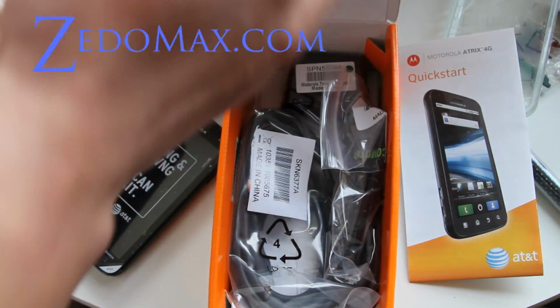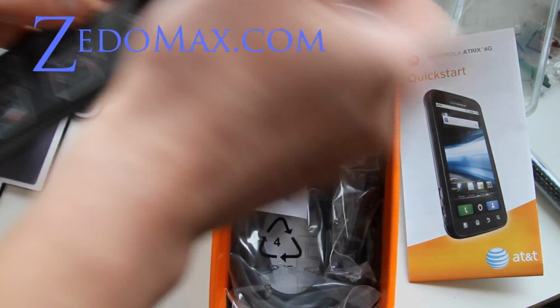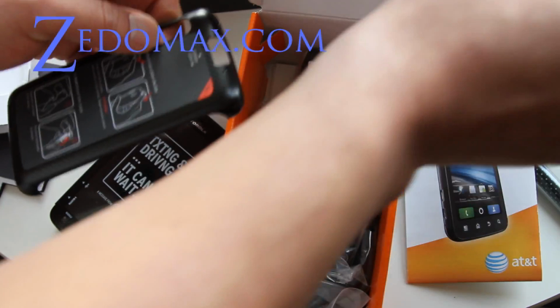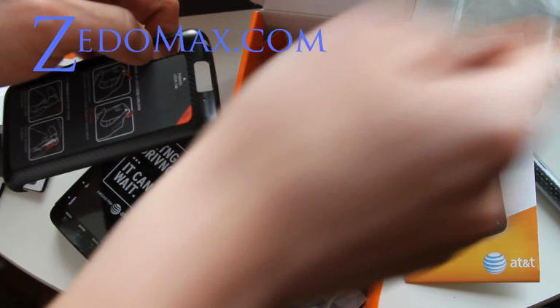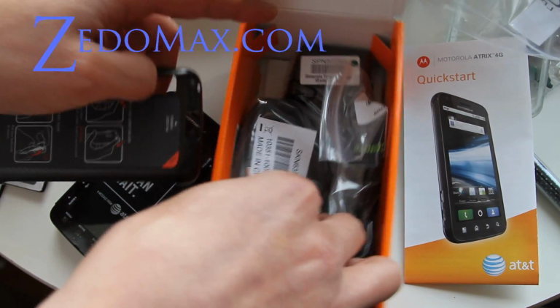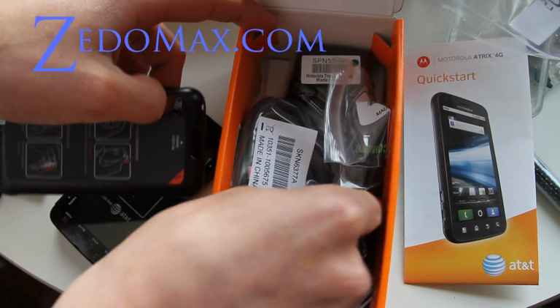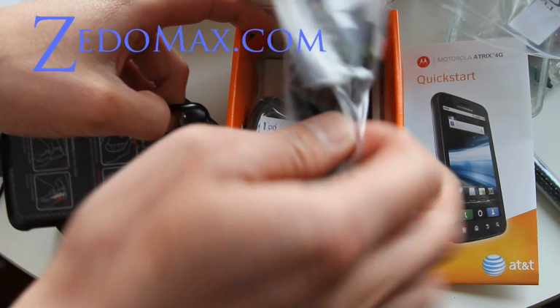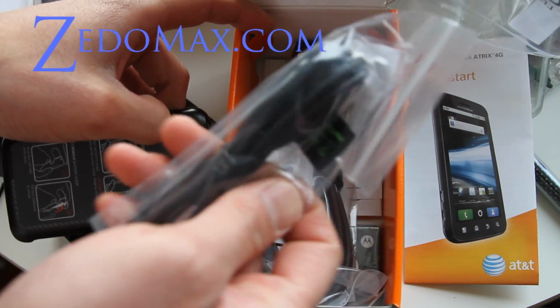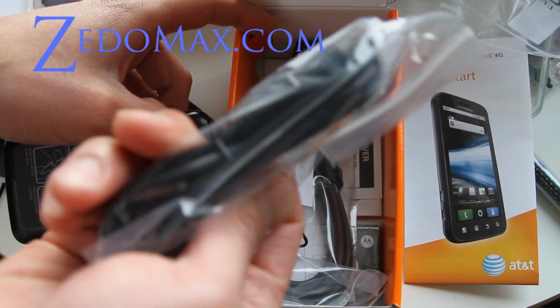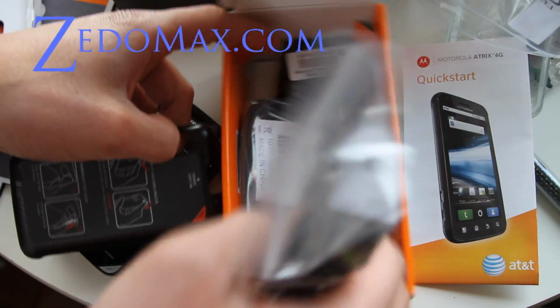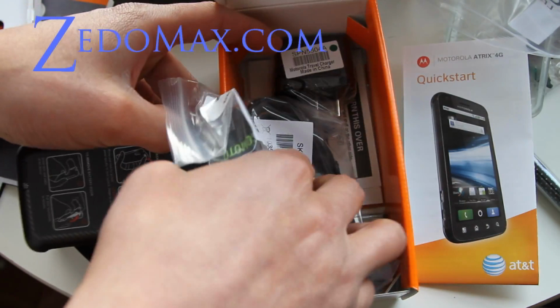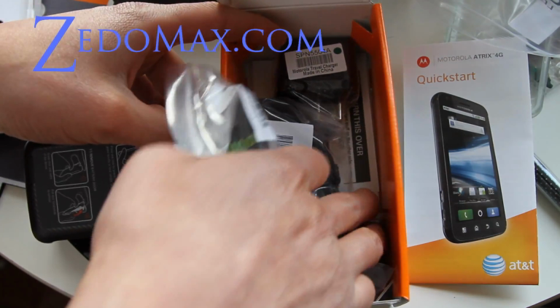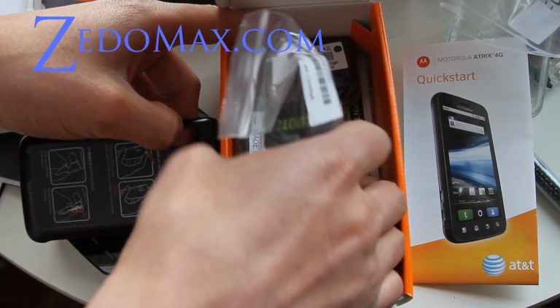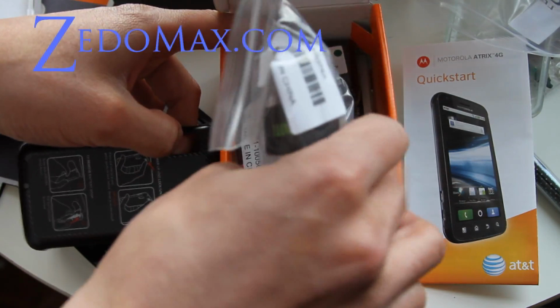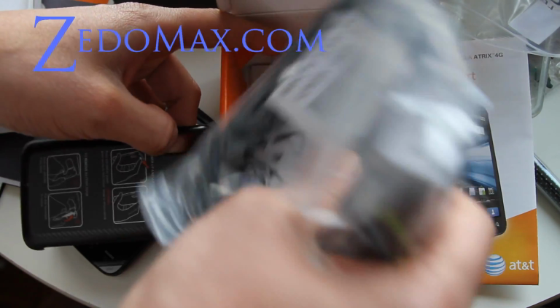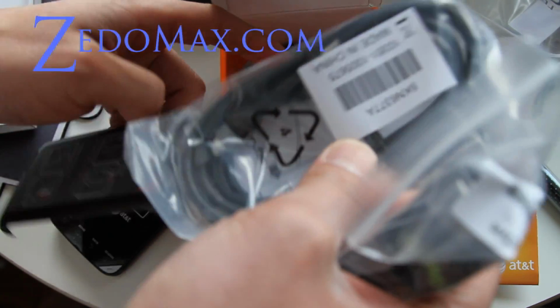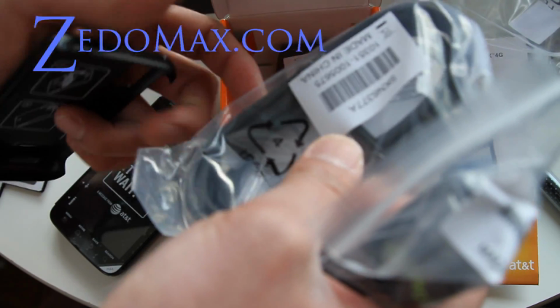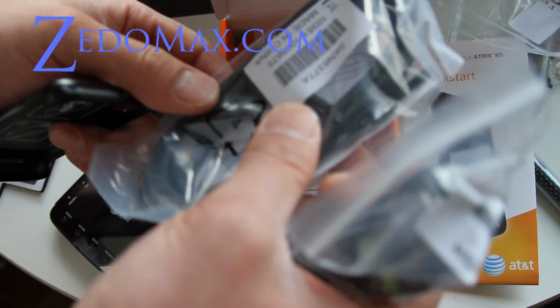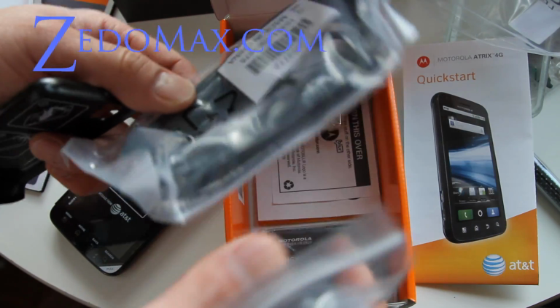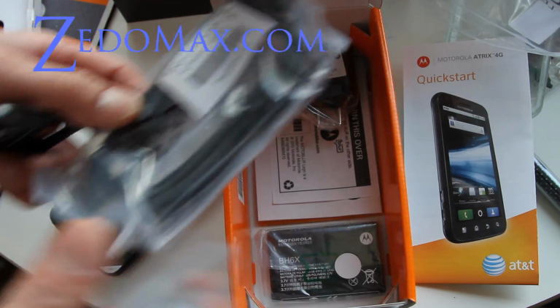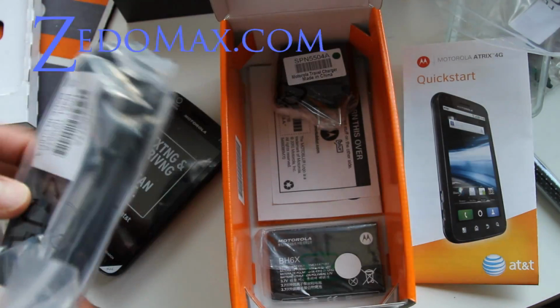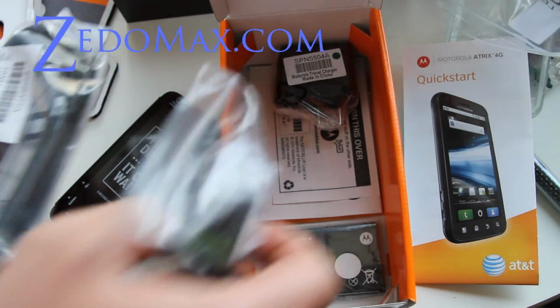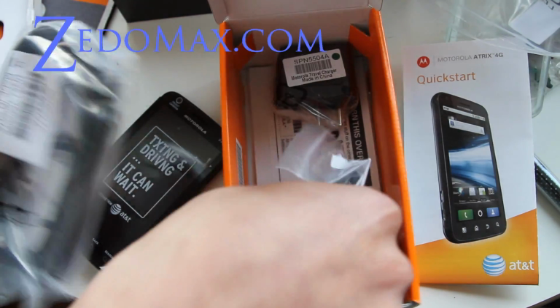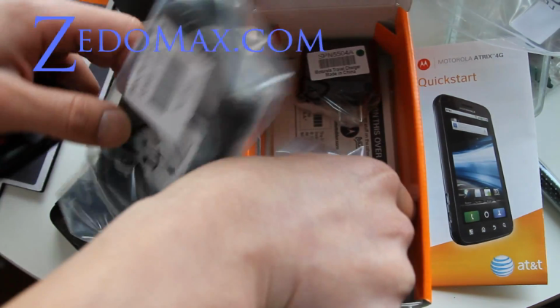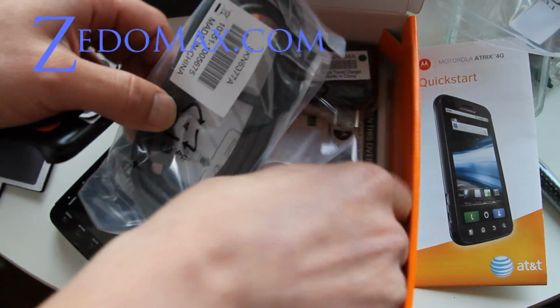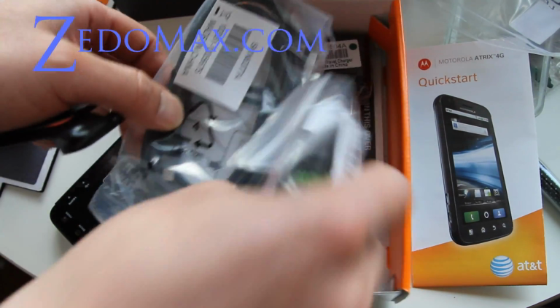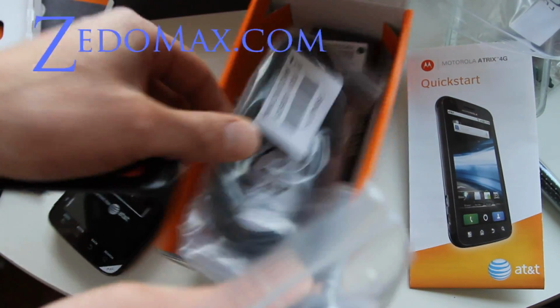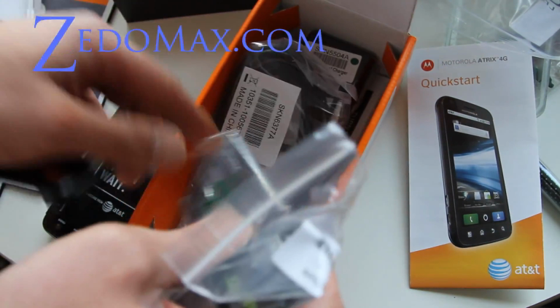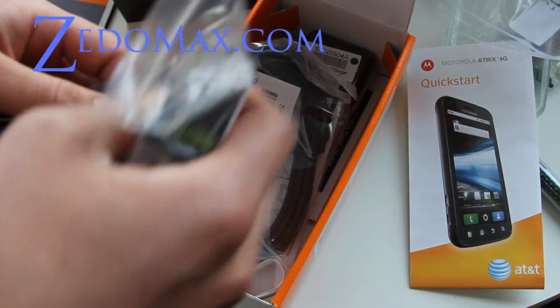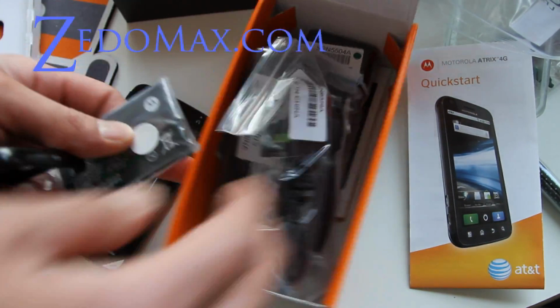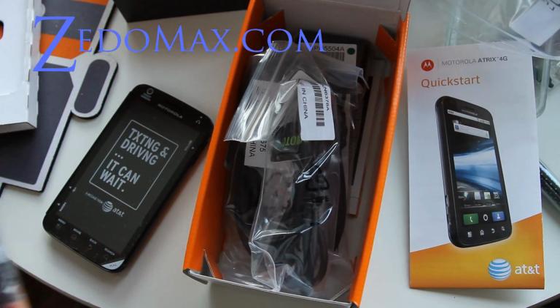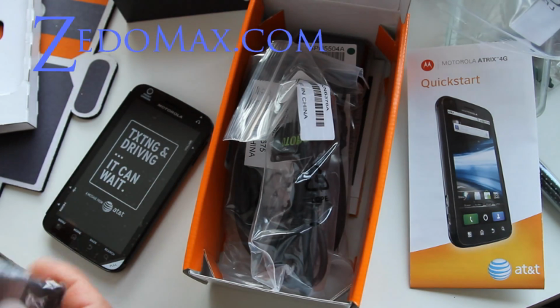It also comes with a USB cable — oh no, I got so many of these now — and an HDMI cable and a battery. I wish it came with an extra battery, but oh well.